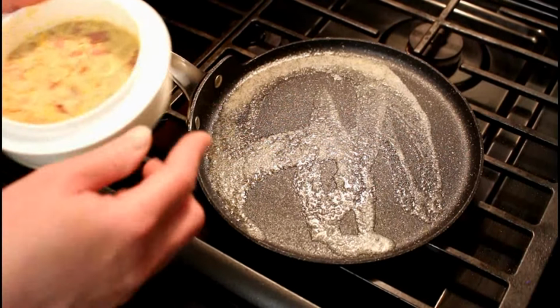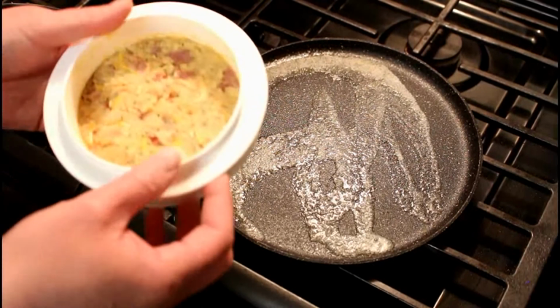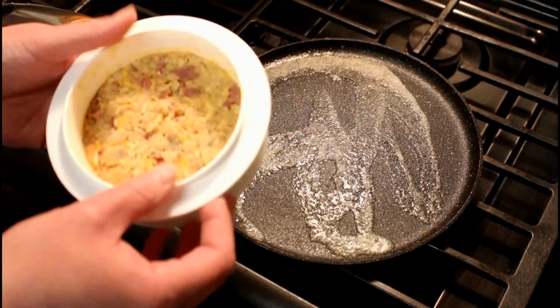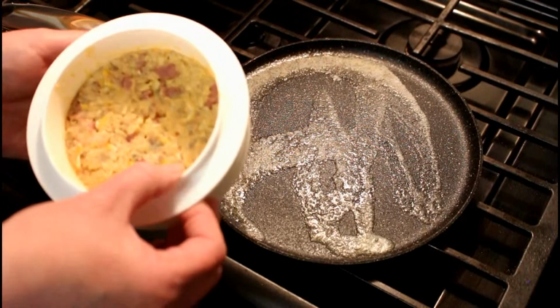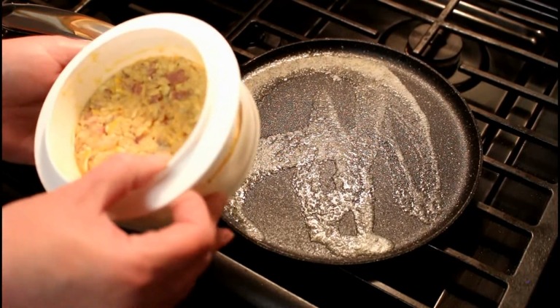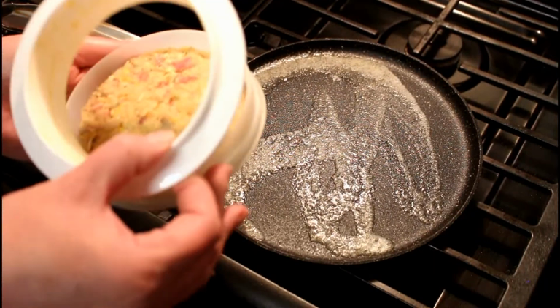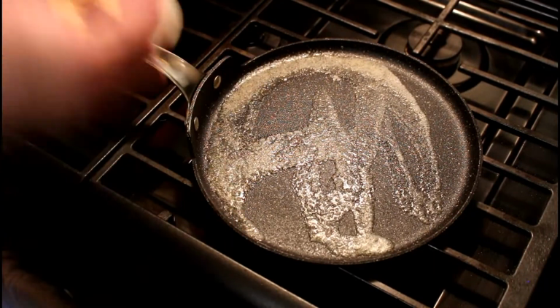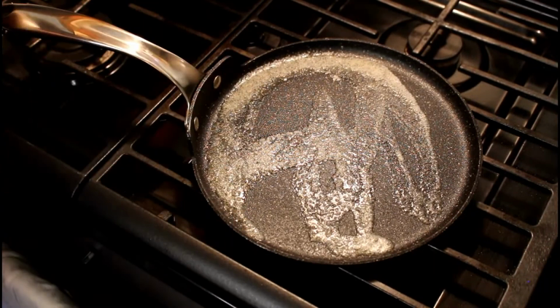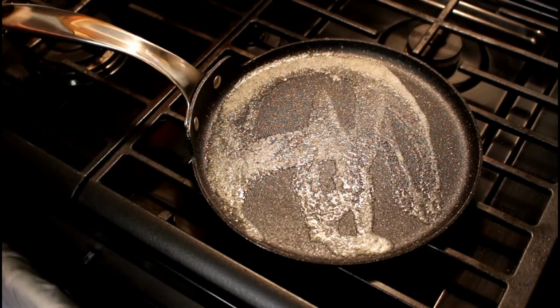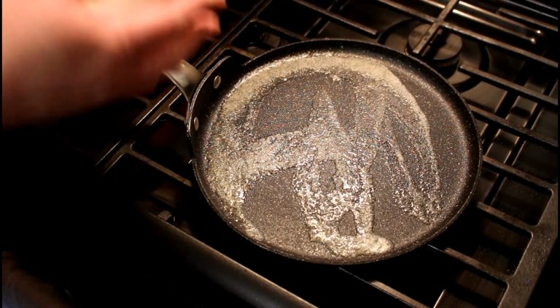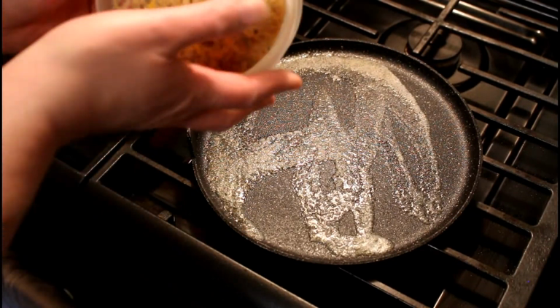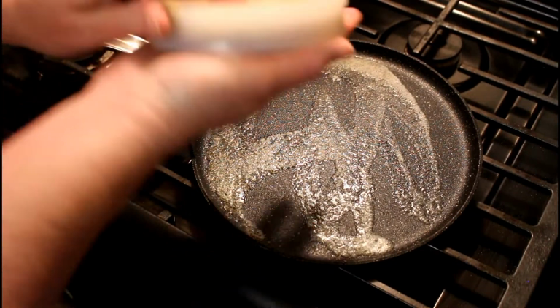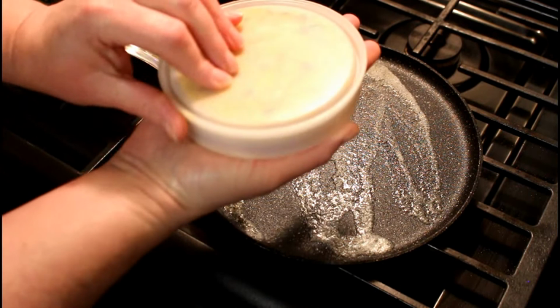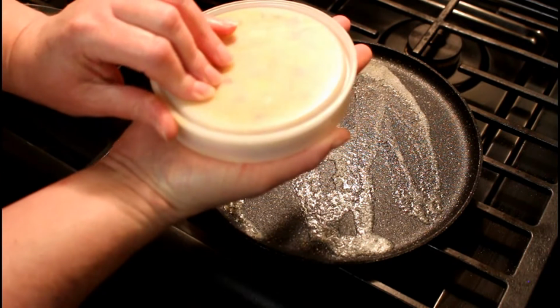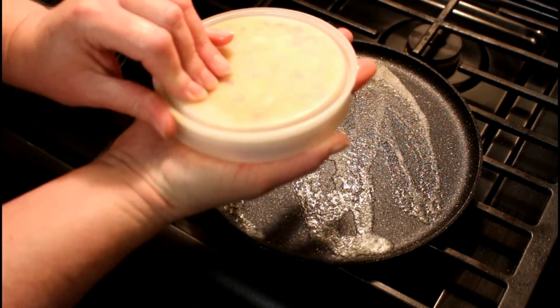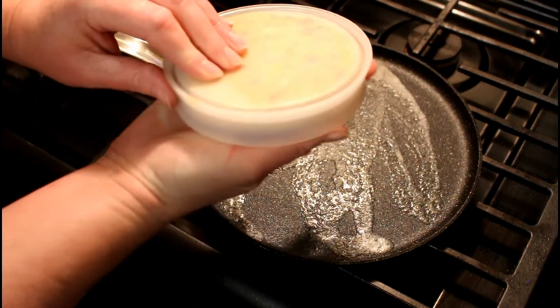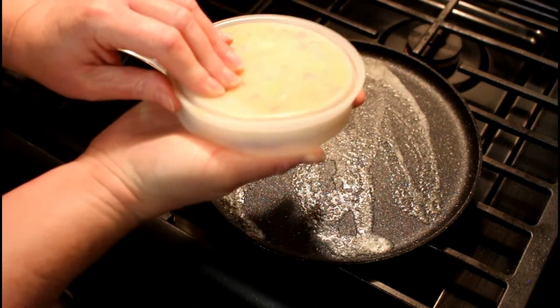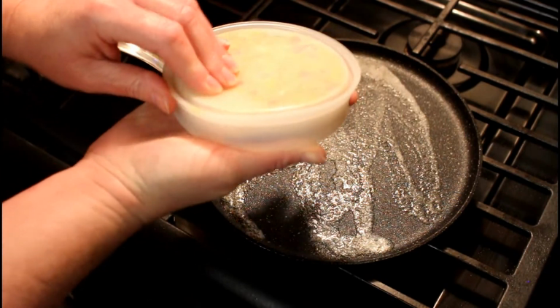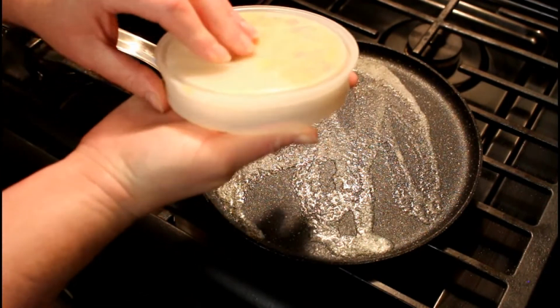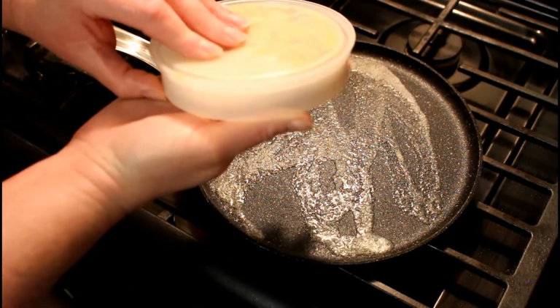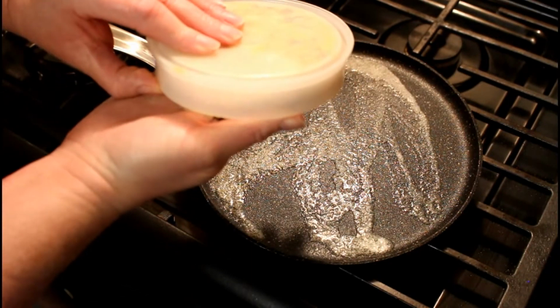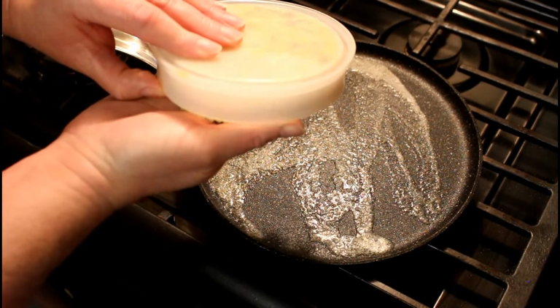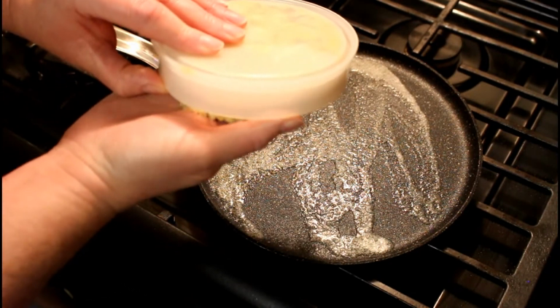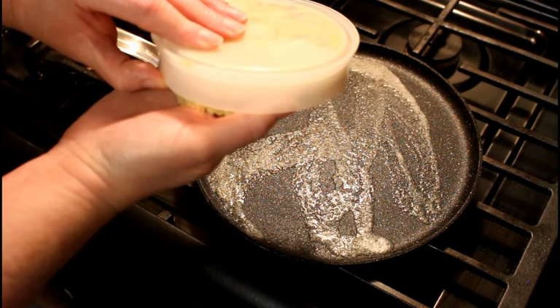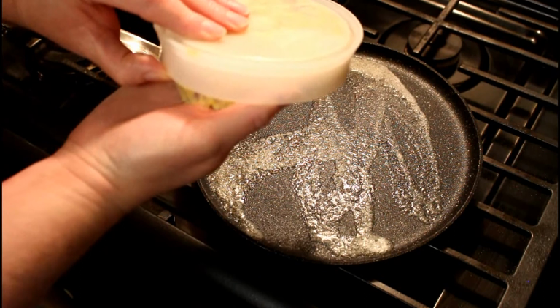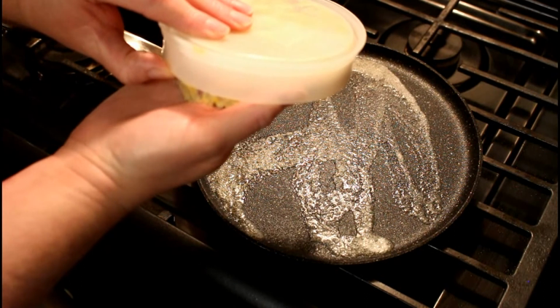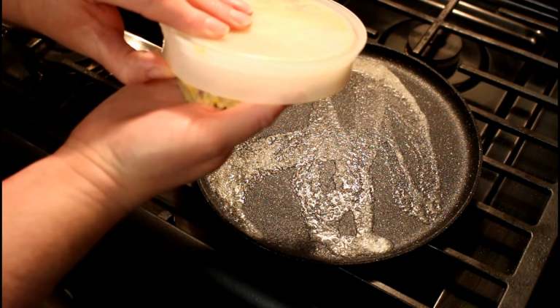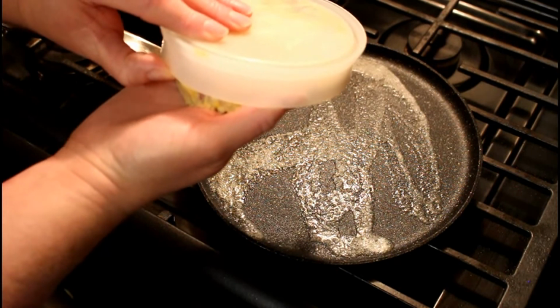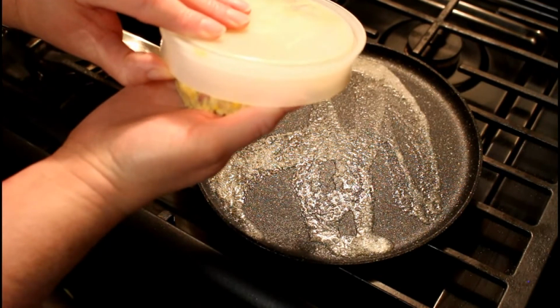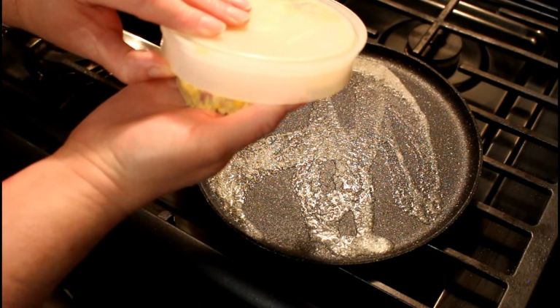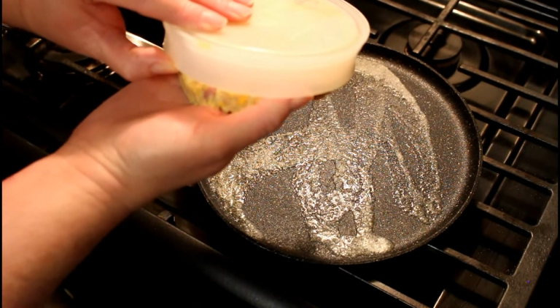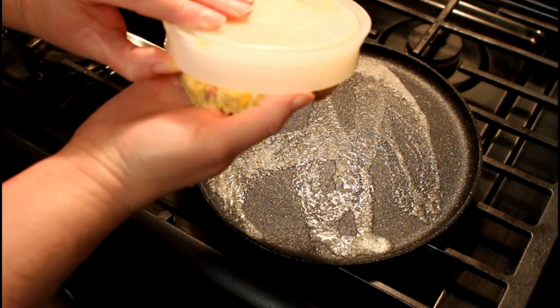Okay so we've got our pan heated. Take this off. This is tricky because it does fall apart a little bit sometimes — not all the time. Move it slow.